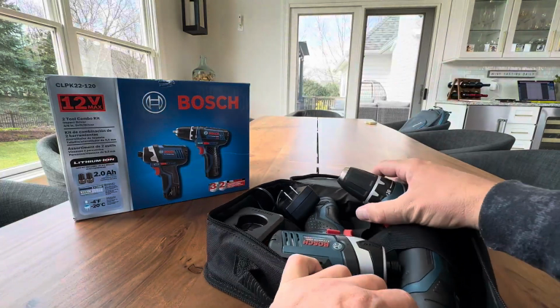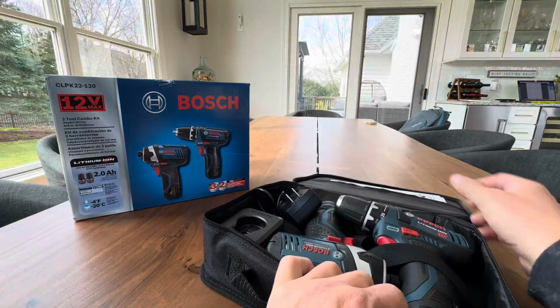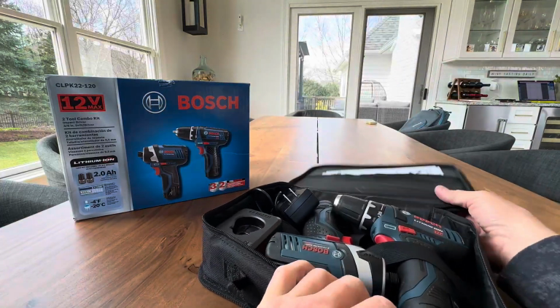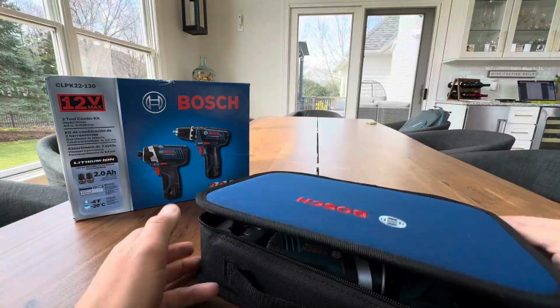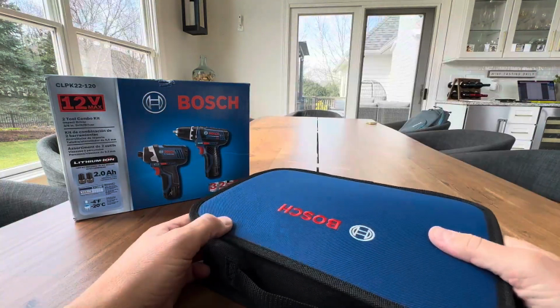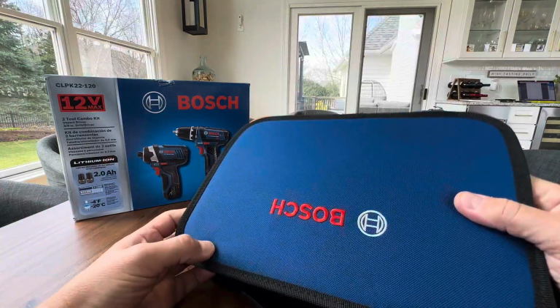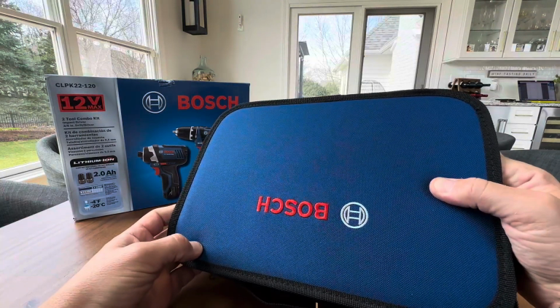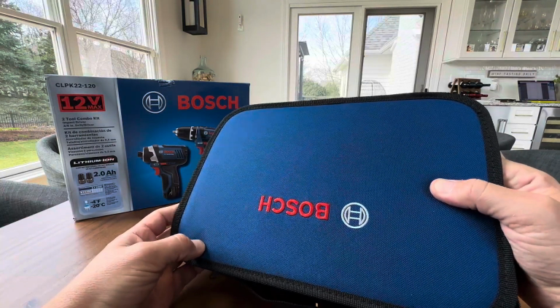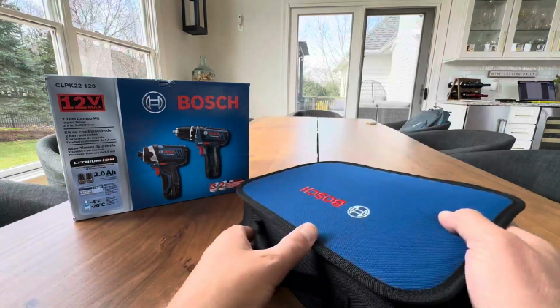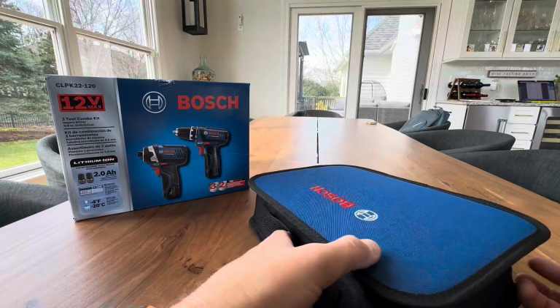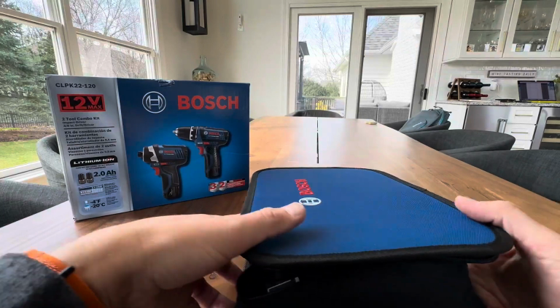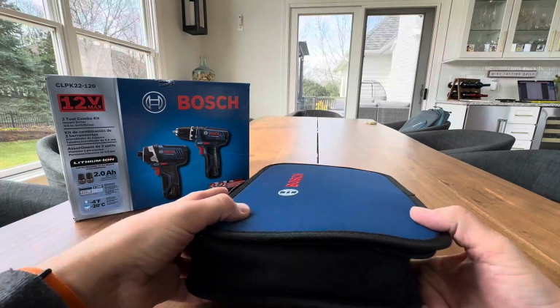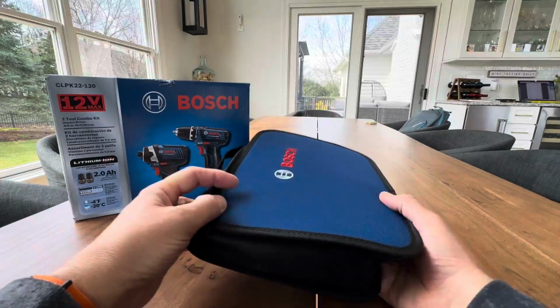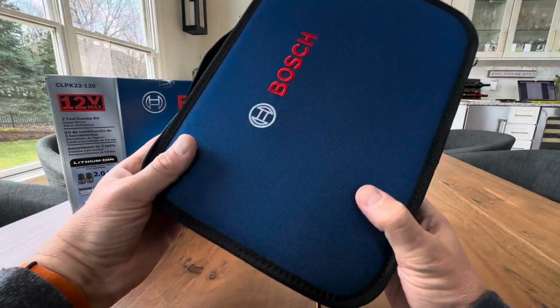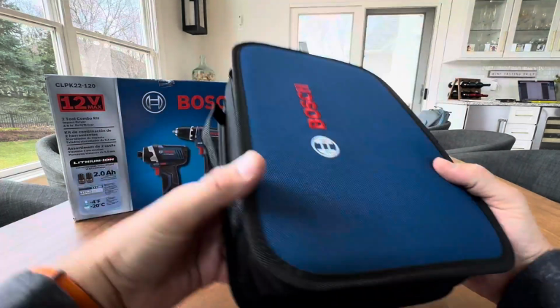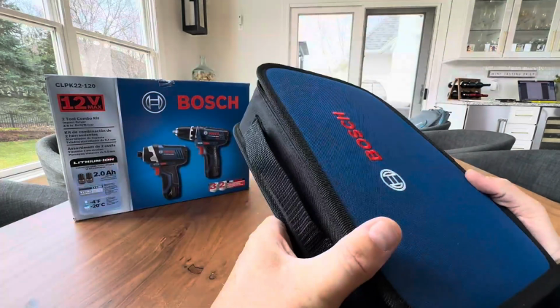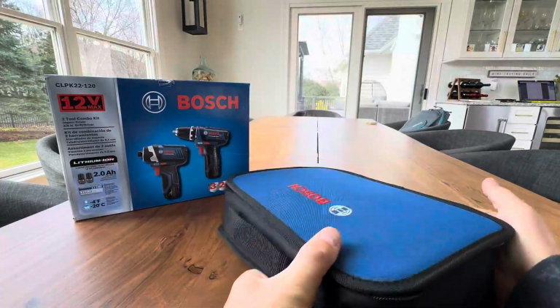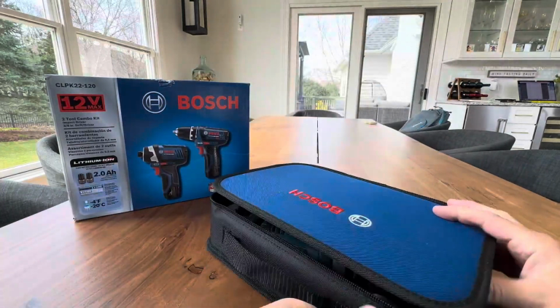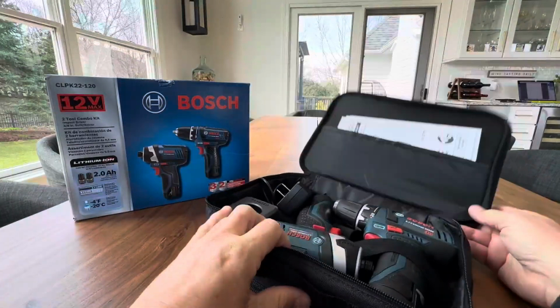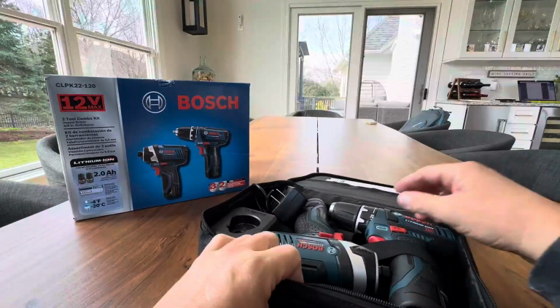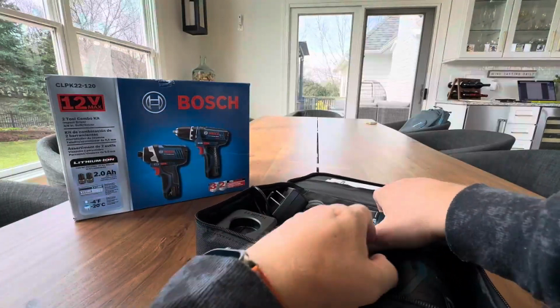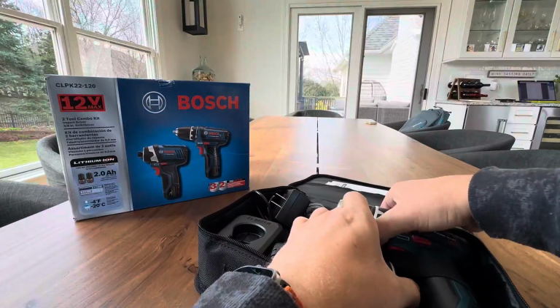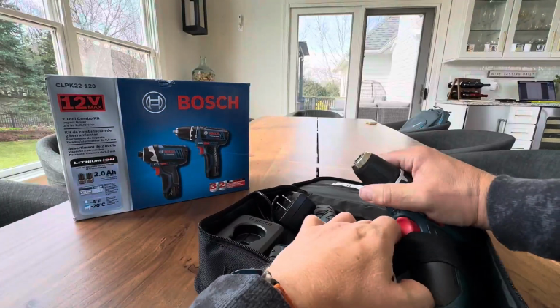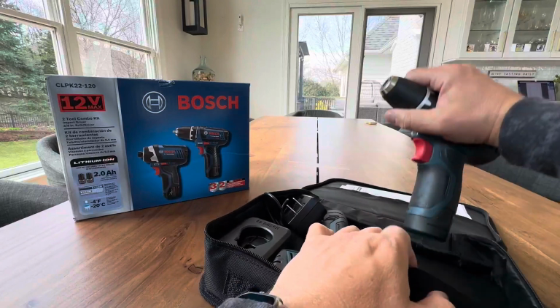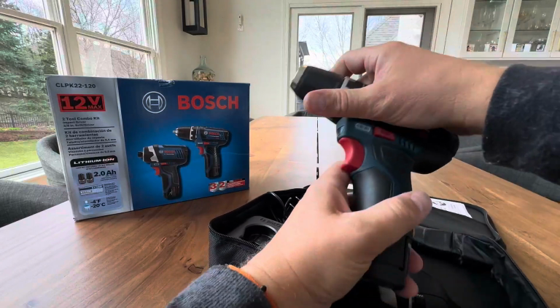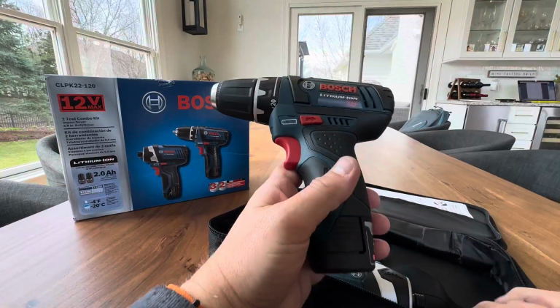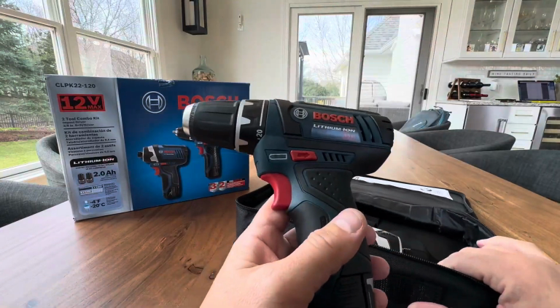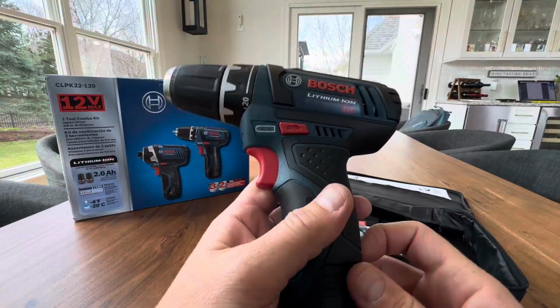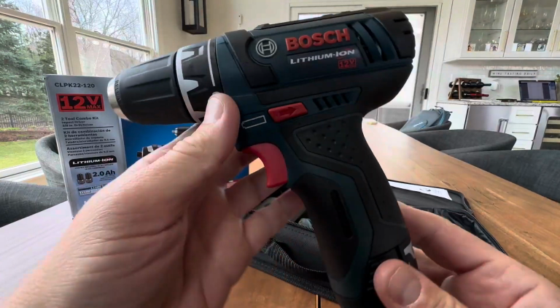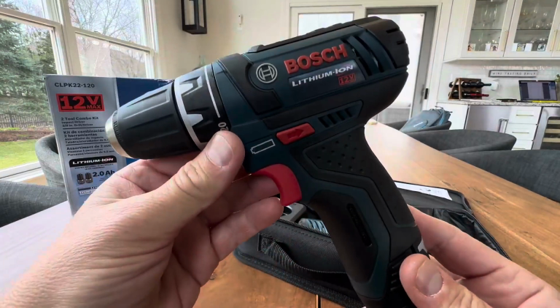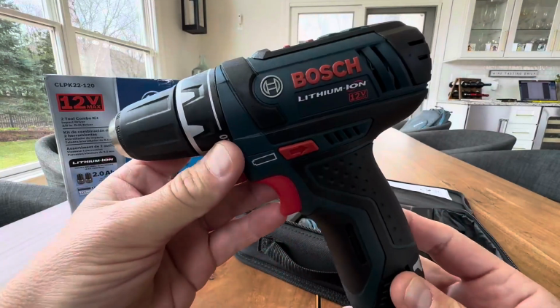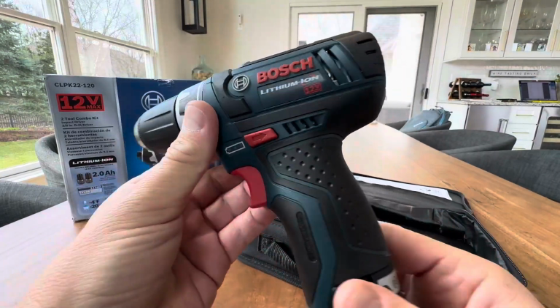Let me go ahead and take it out. I just opened up this beautiful bag right here. I love that about this — it comes in this nice bag. Open that up and you can keep them organized and together. So there's your first one right here.